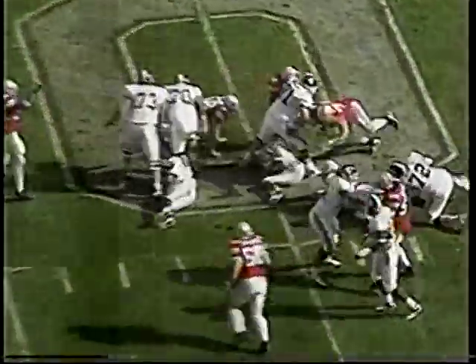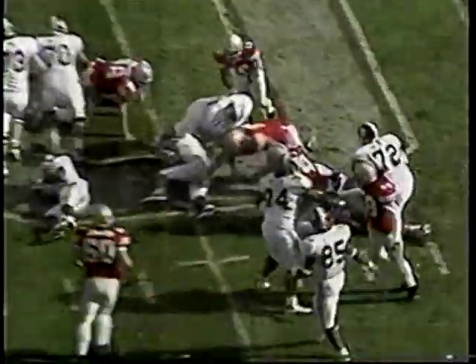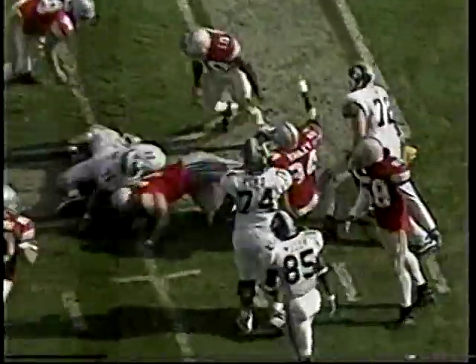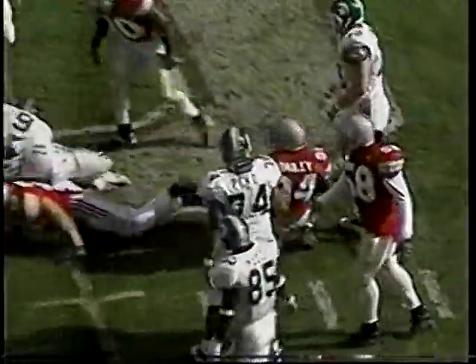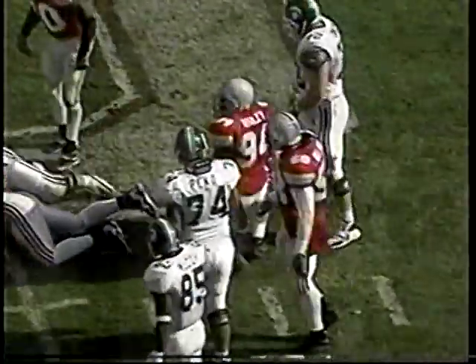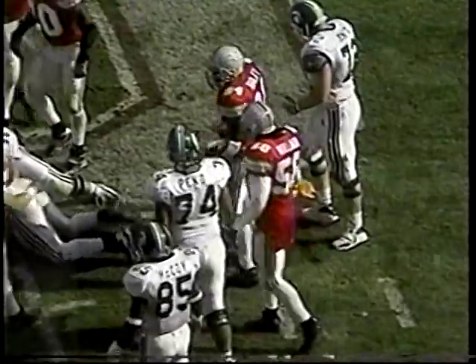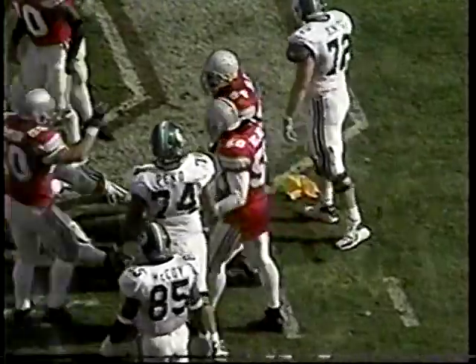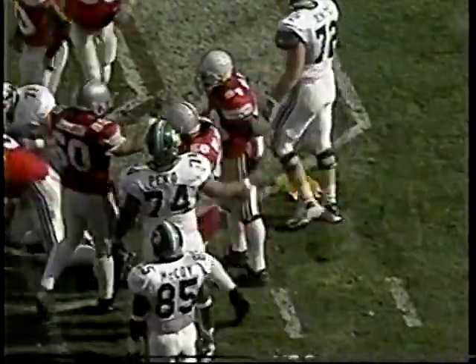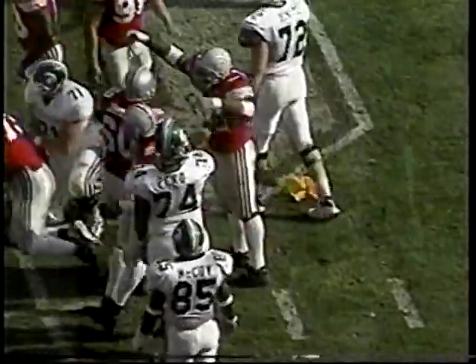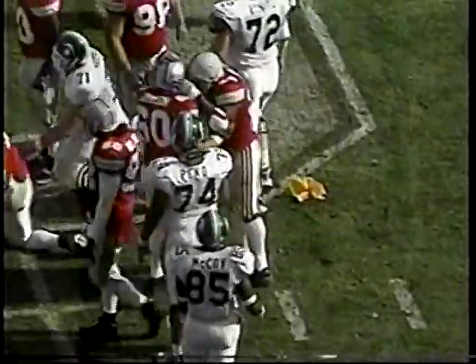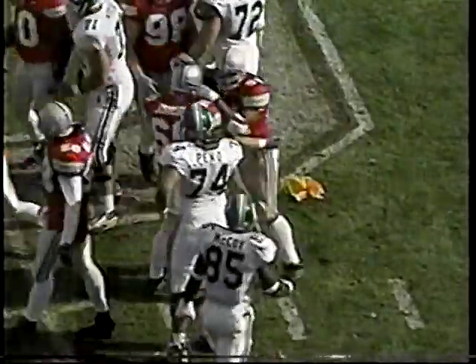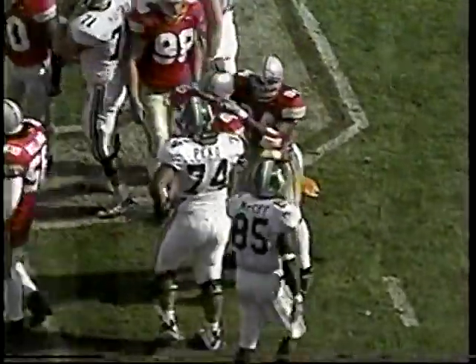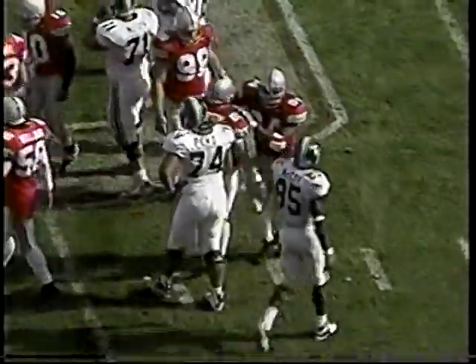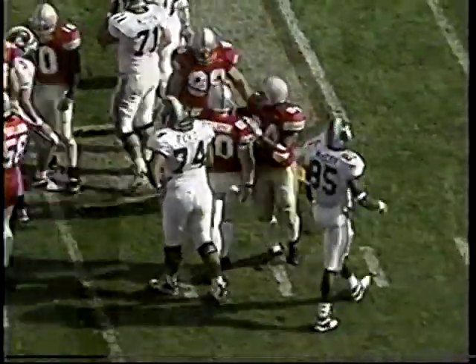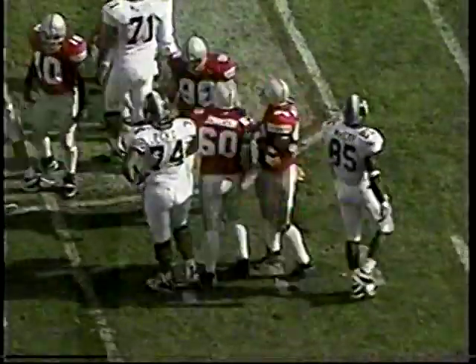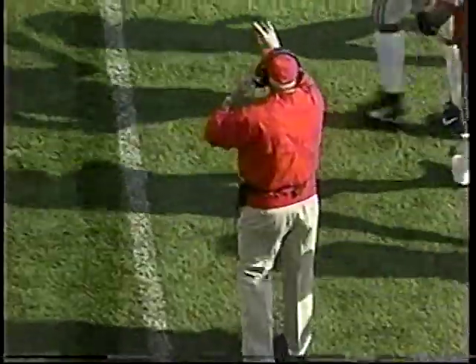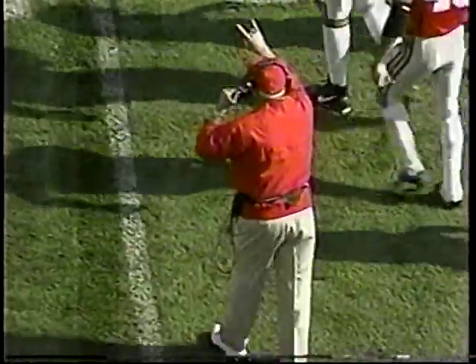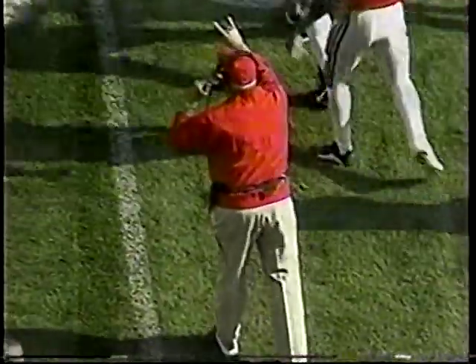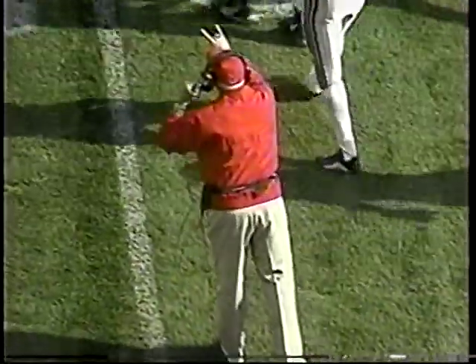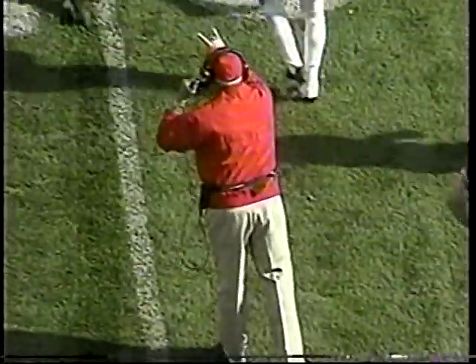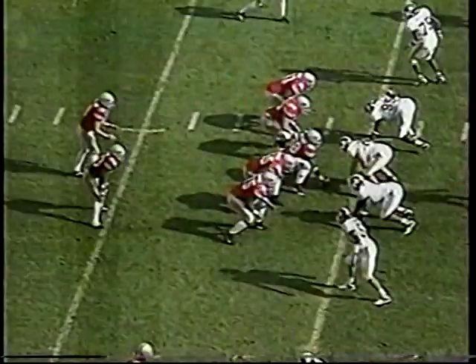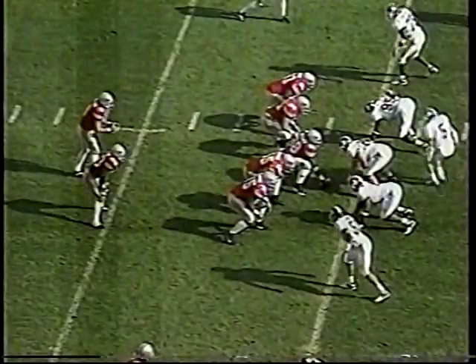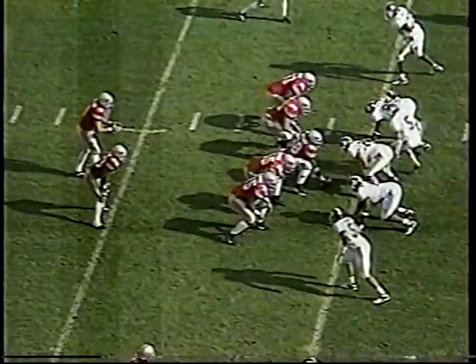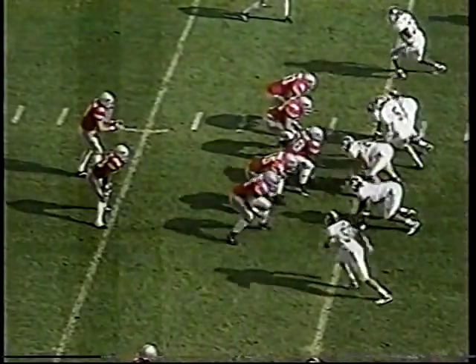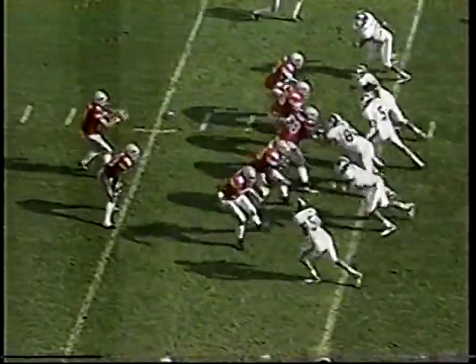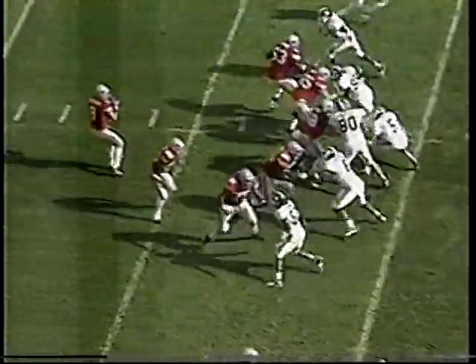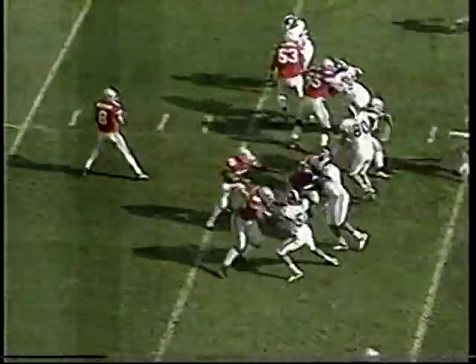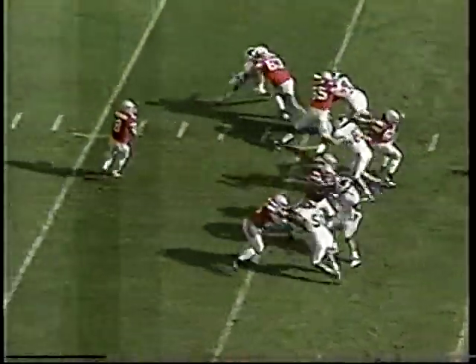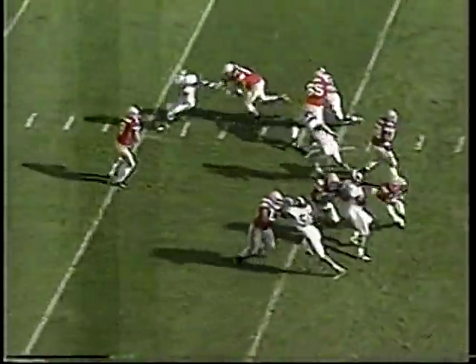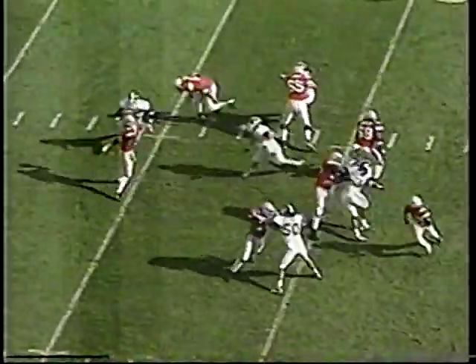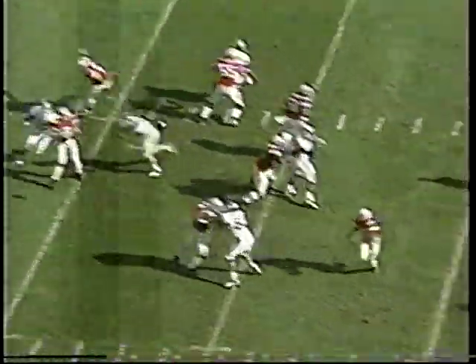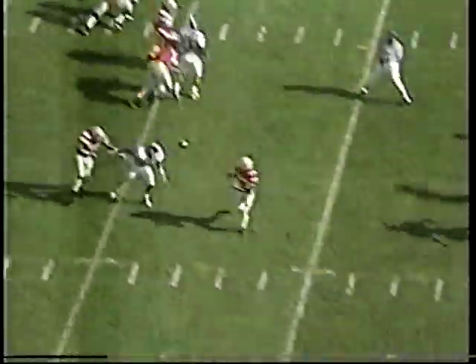Their sixth touchdown of the year. Great pressure again. That's Captain Rodney Bailey, number 94, putting pressure on their quarterback and sacking the quarterback. We used our timeouts, got the ball back right before halftime.